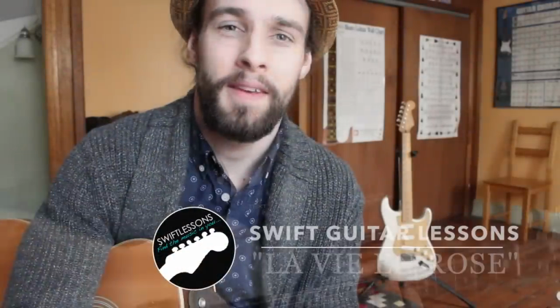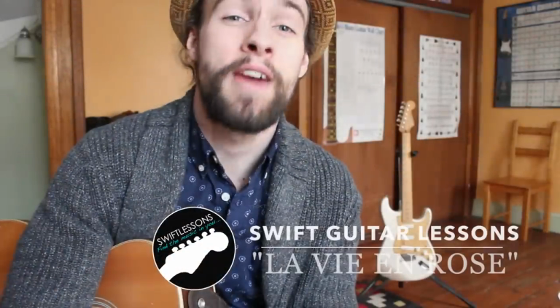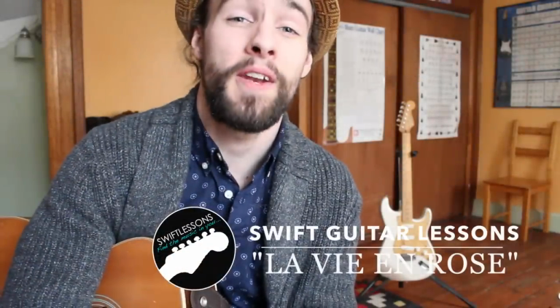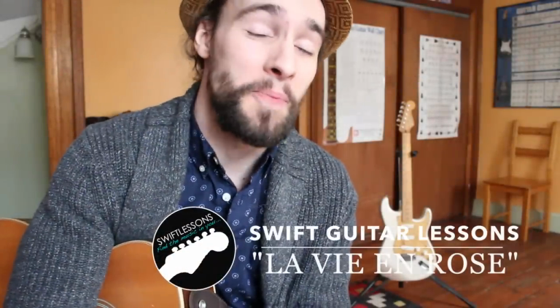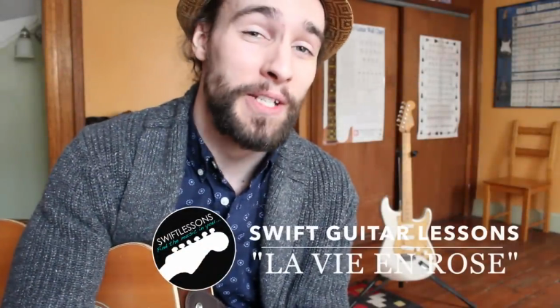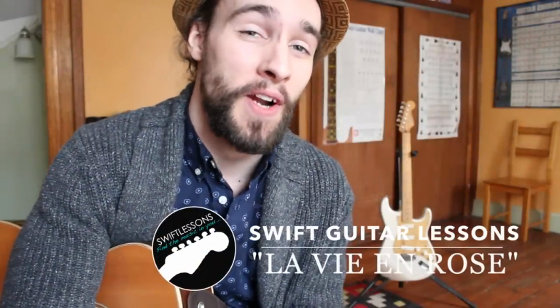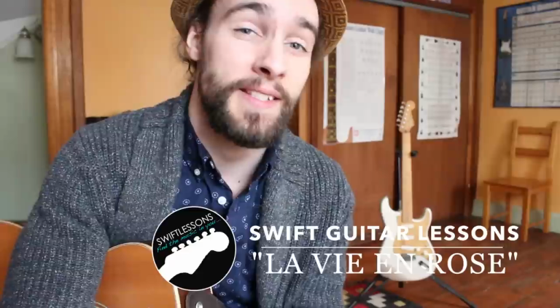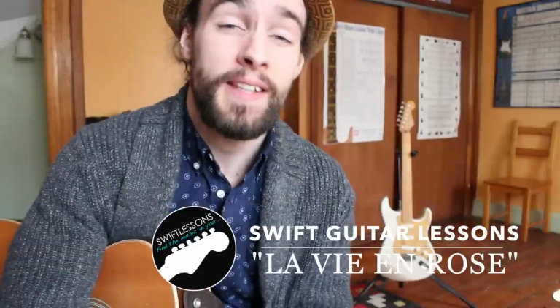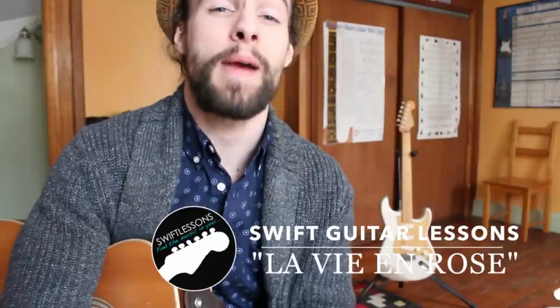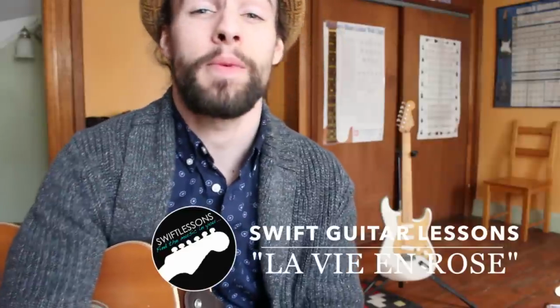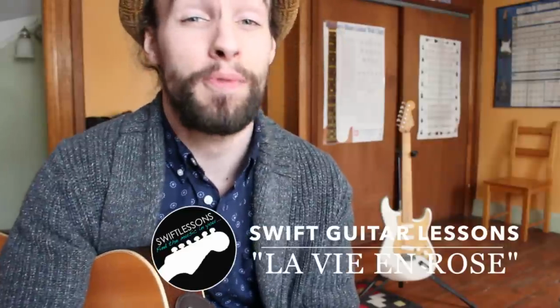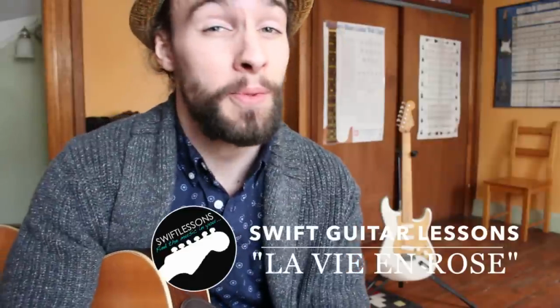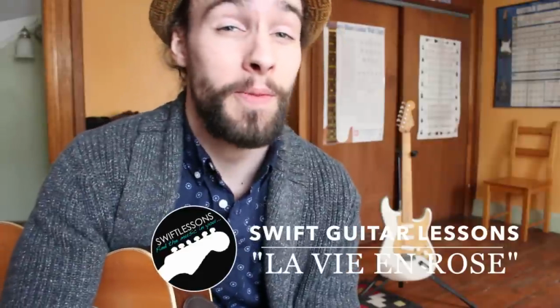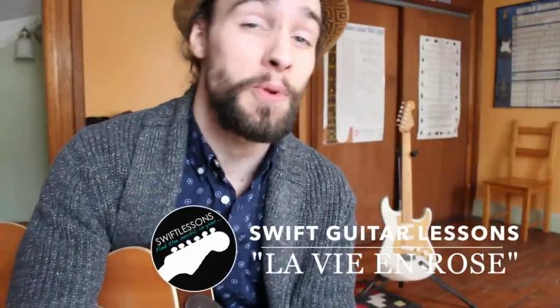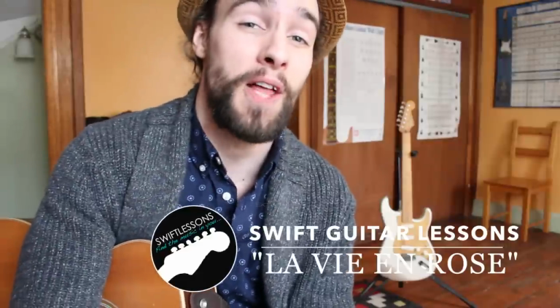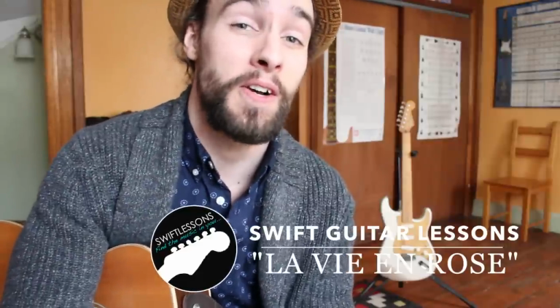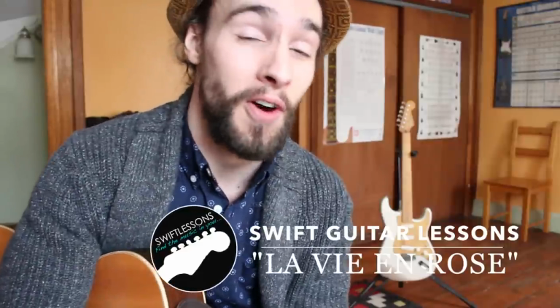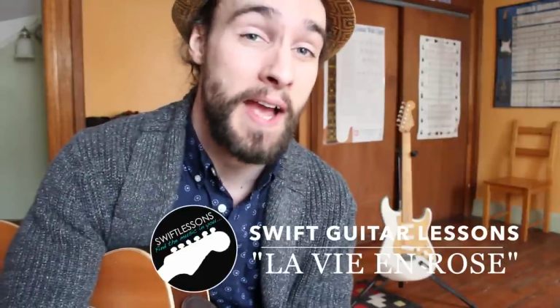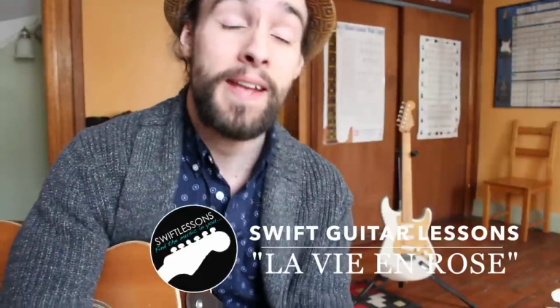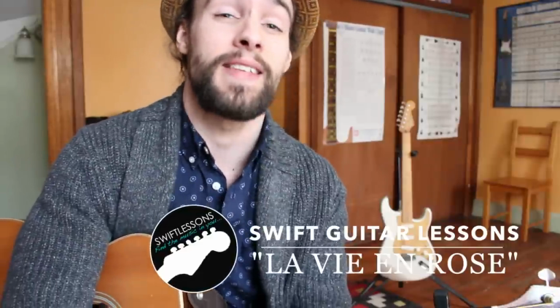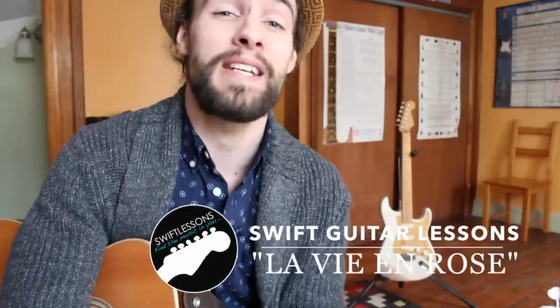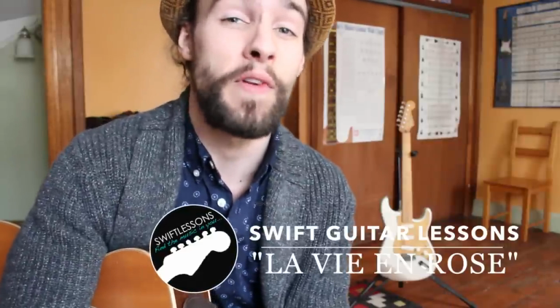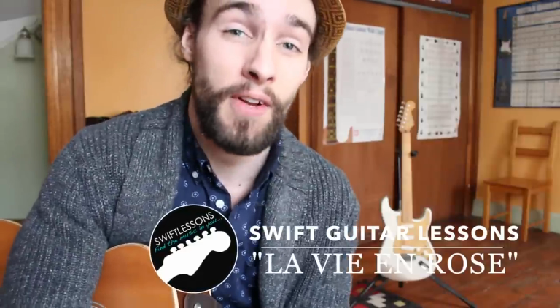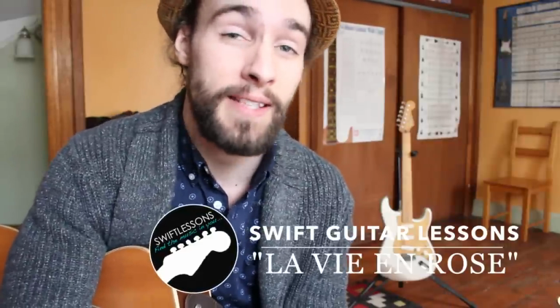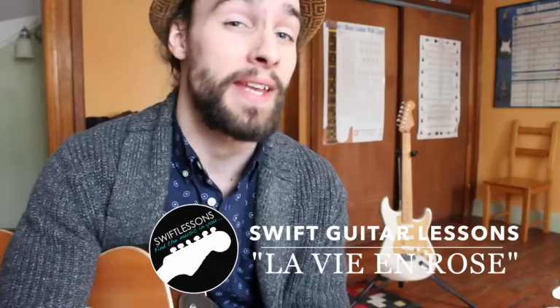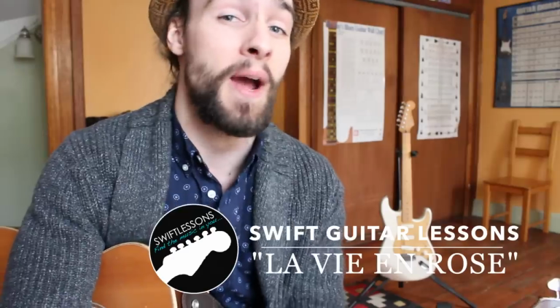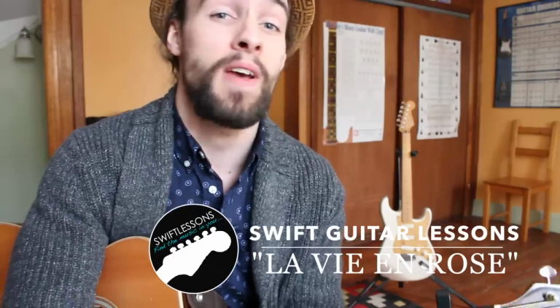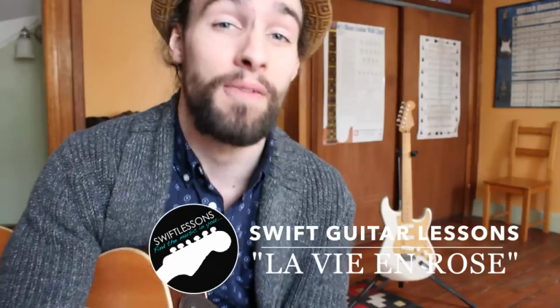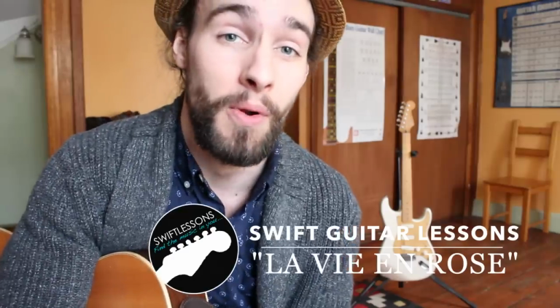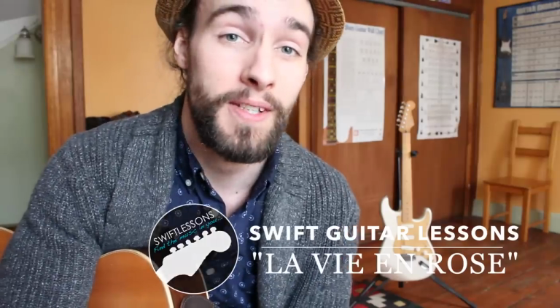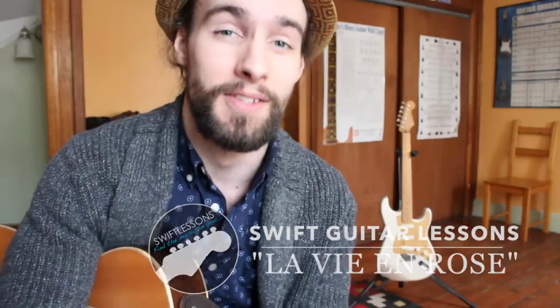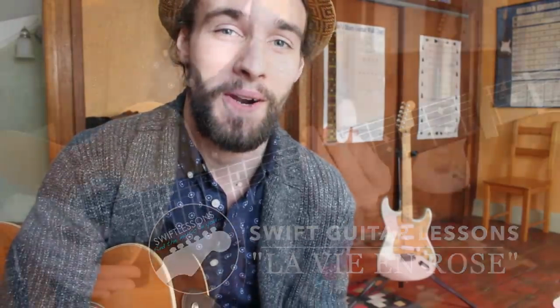Hey everyone and welcome back to Swift Guitar Lessons. Today I'm sharing with you probably one of the most beautiful love songs of all time. This is the 1947 classic by Edith Piaf, La Vie en Rose. Let's get started.